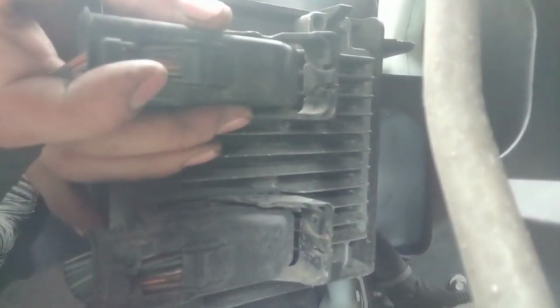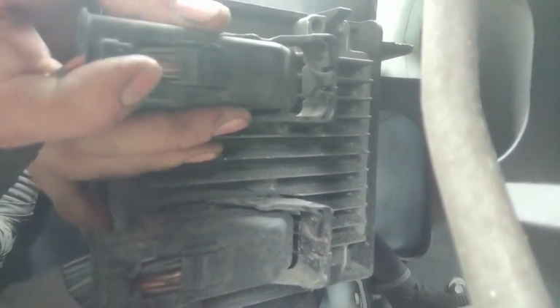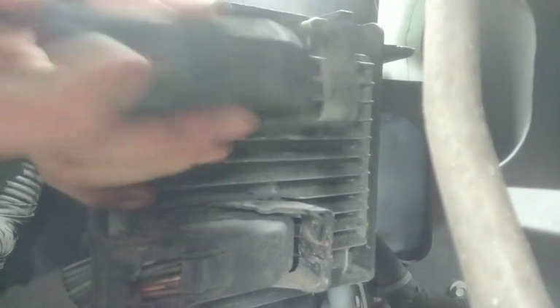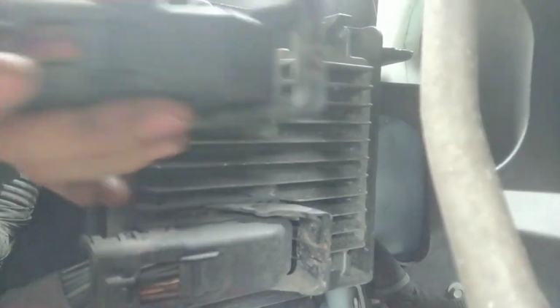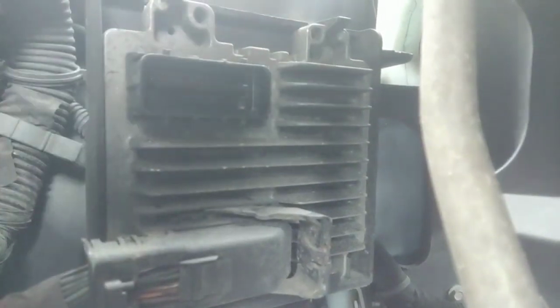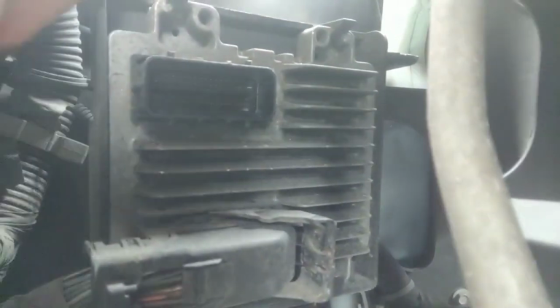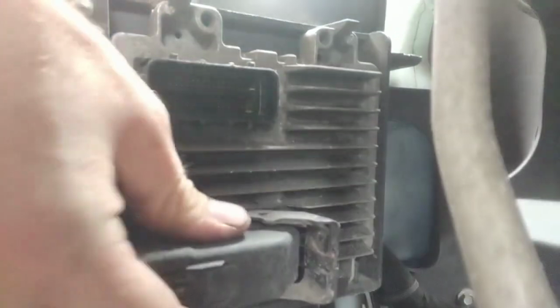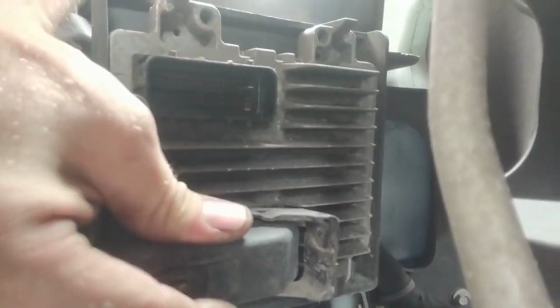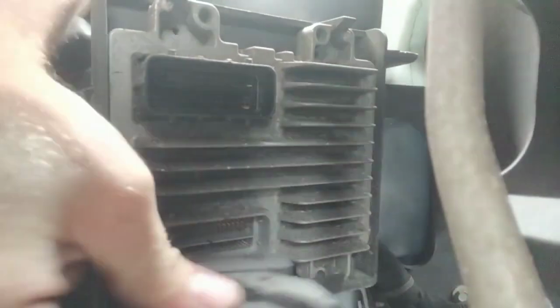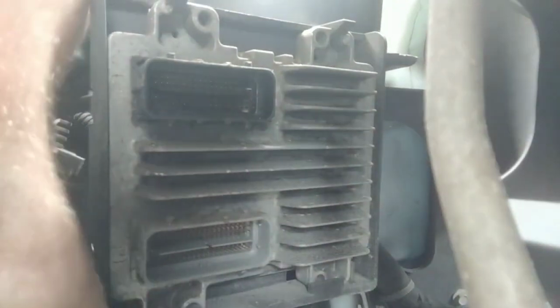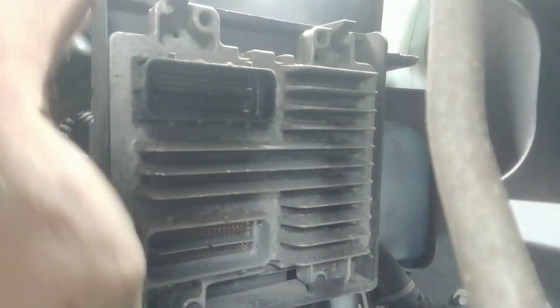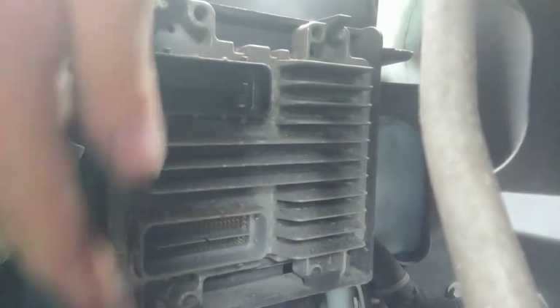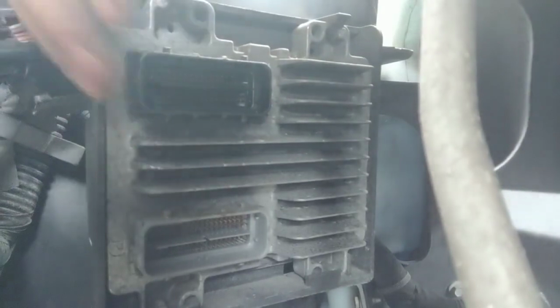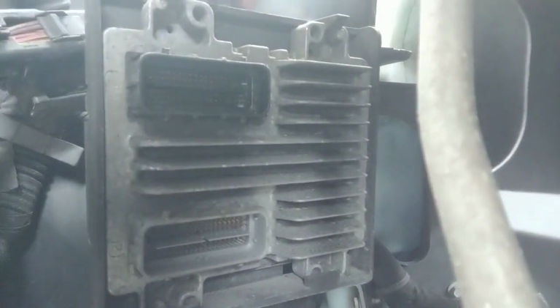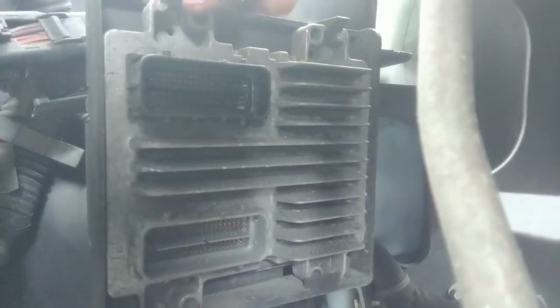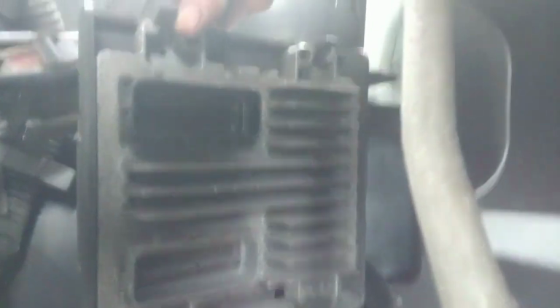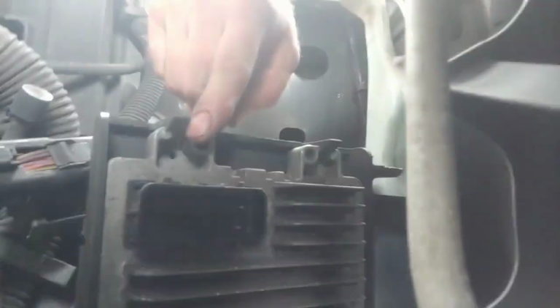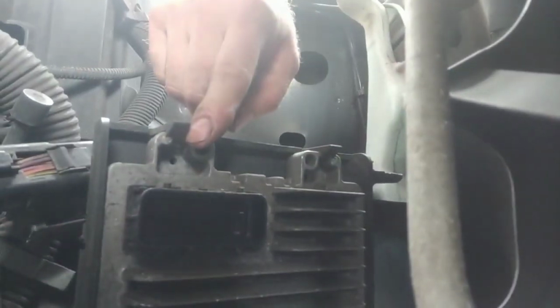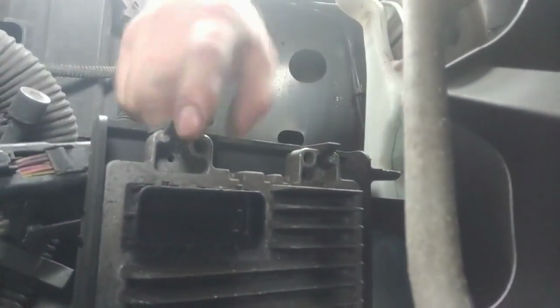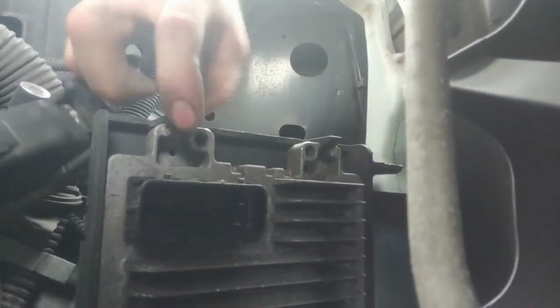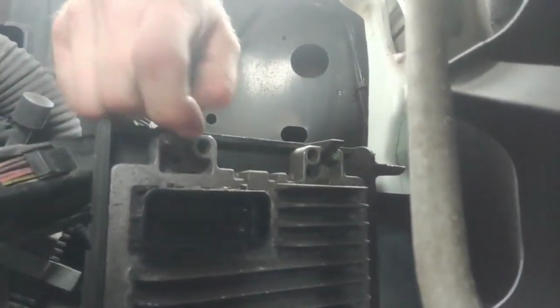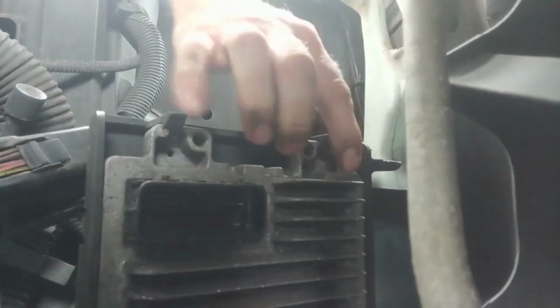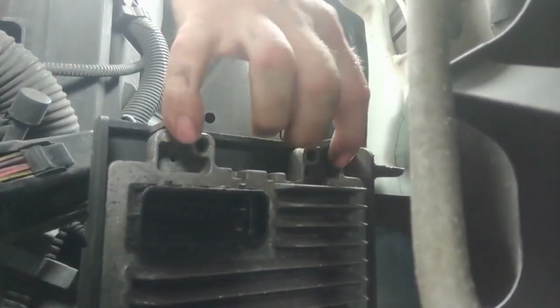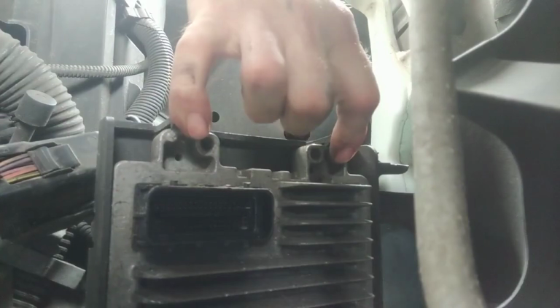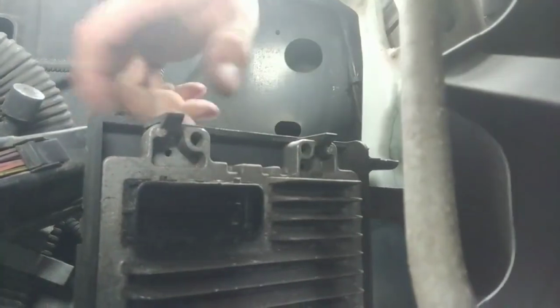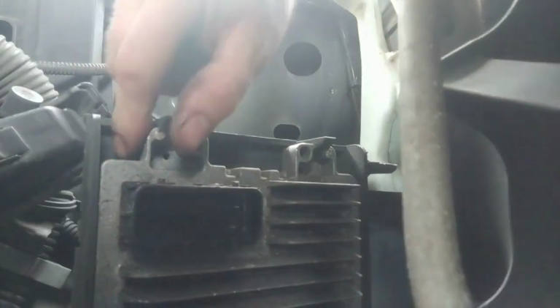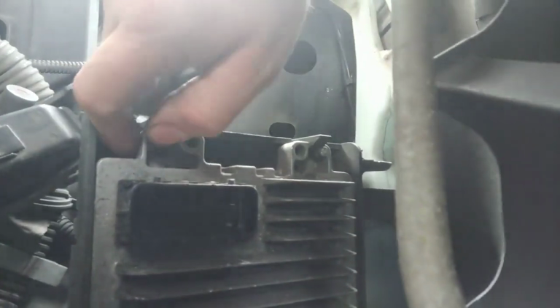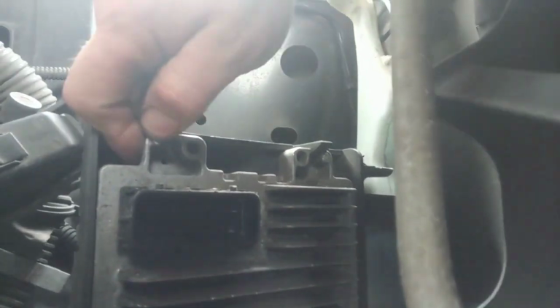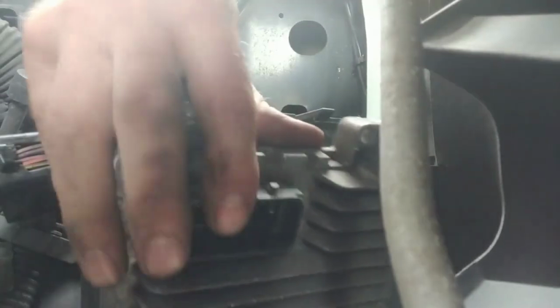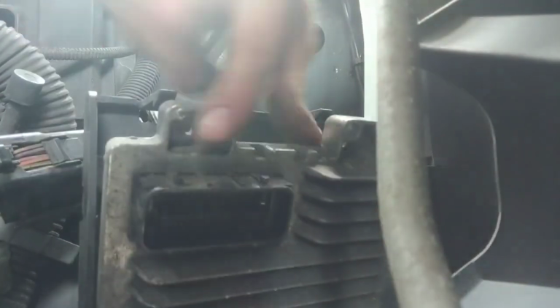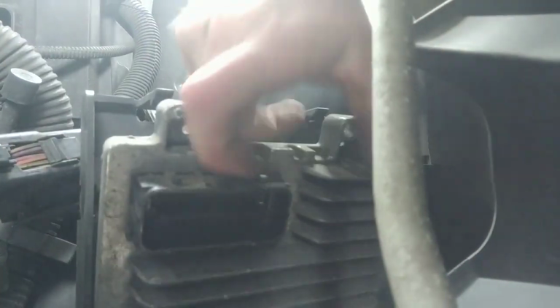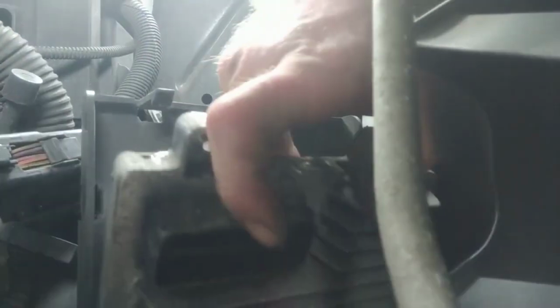Once we have the levers forward we can pull this off here. This guy just has a couple of little tabs right here that make it really easy to pop this thing out. Once you do those two tabs you can pull it forward.